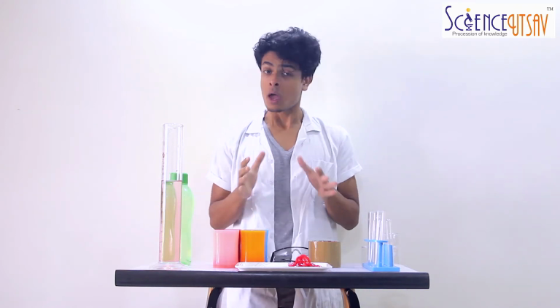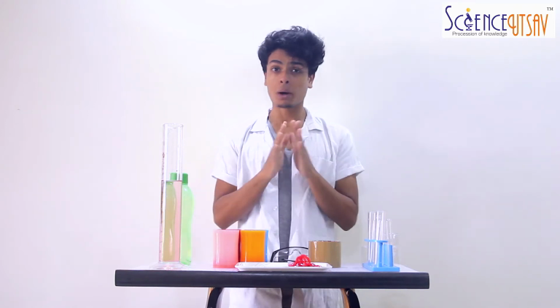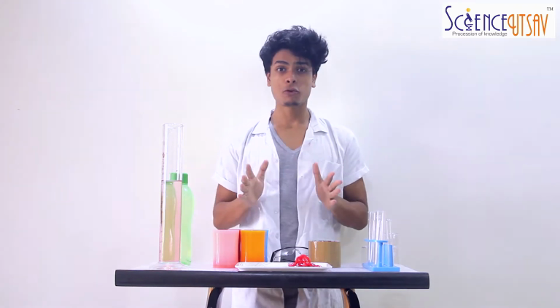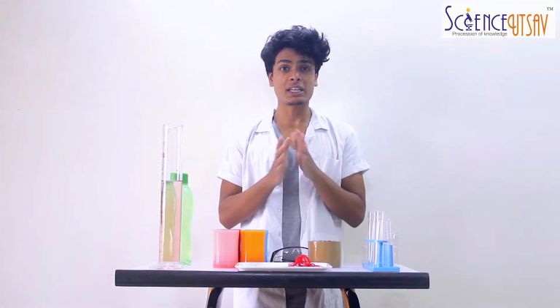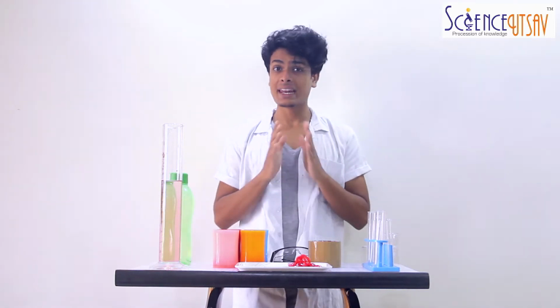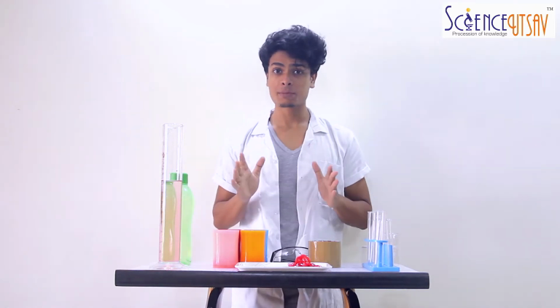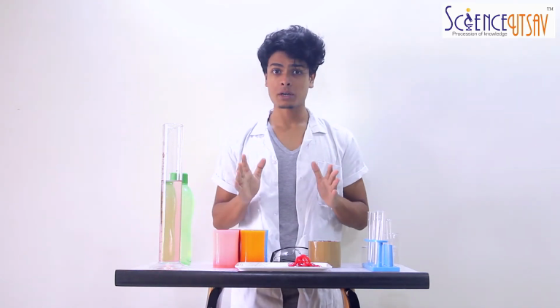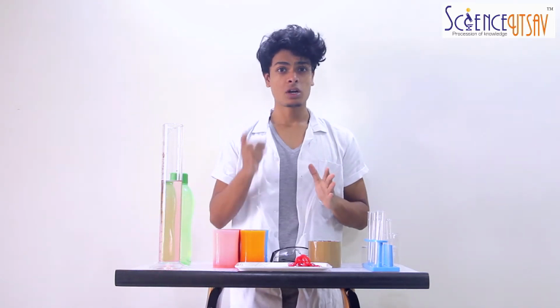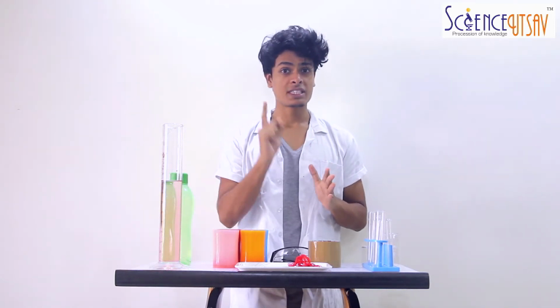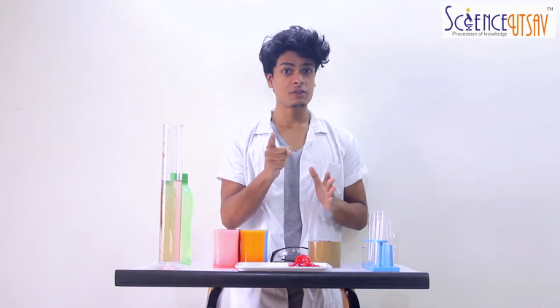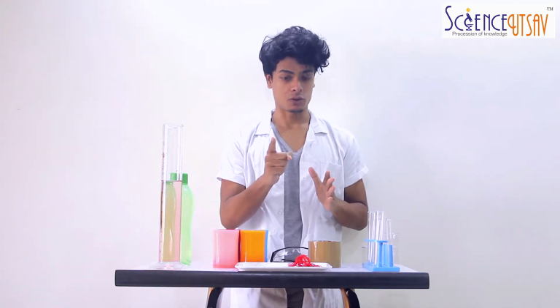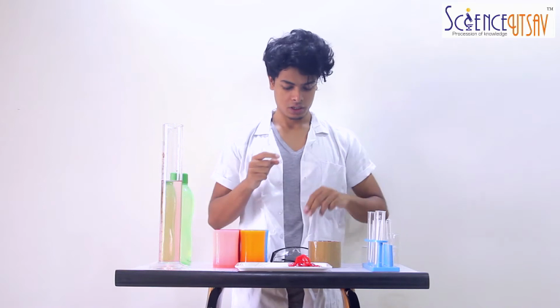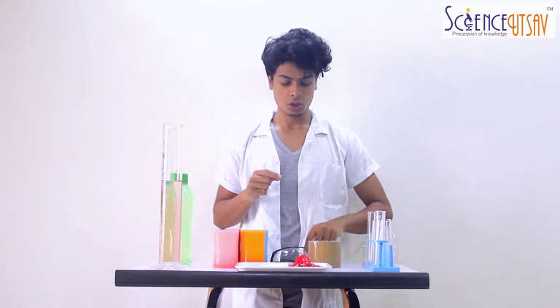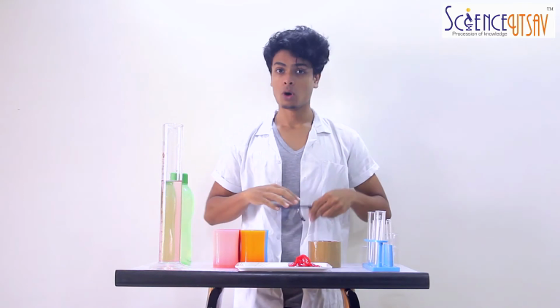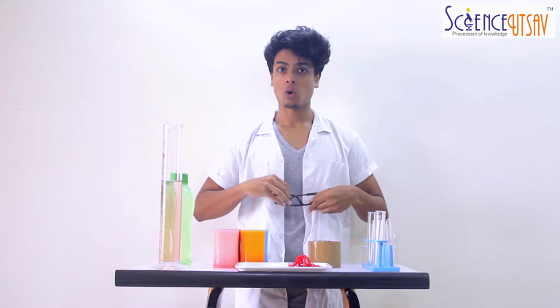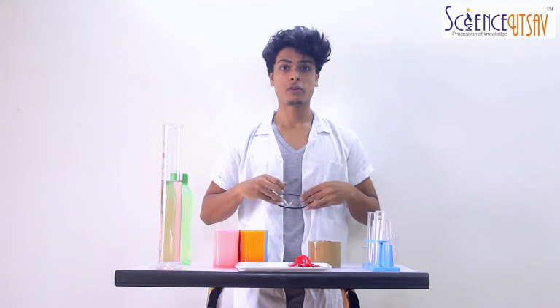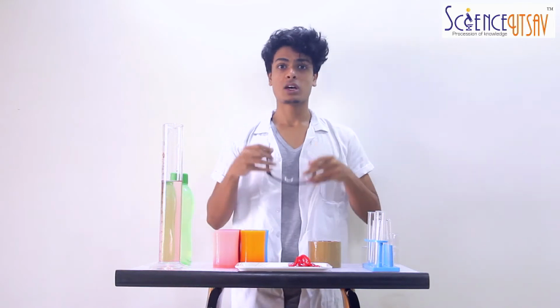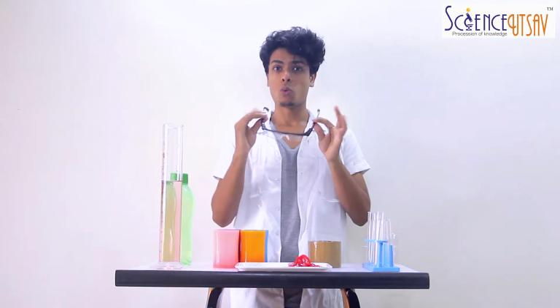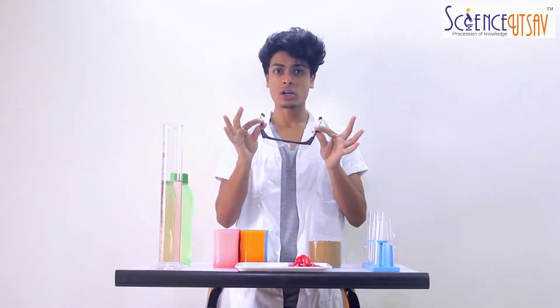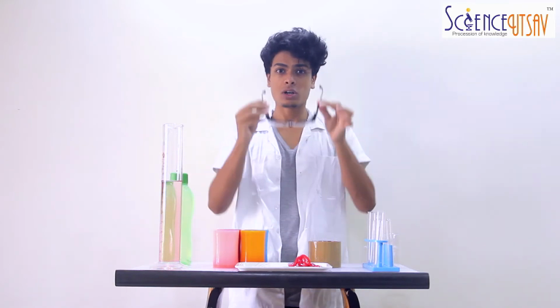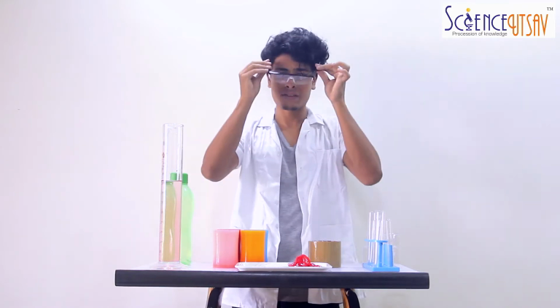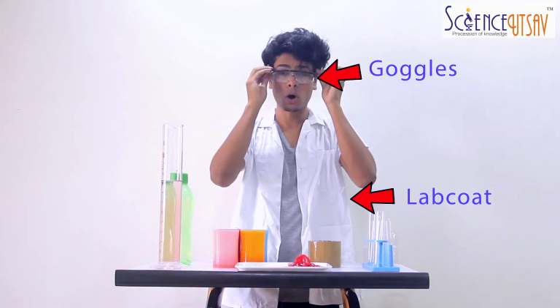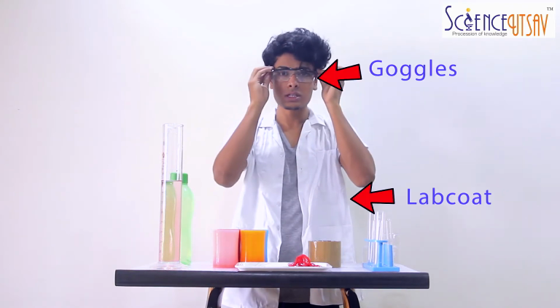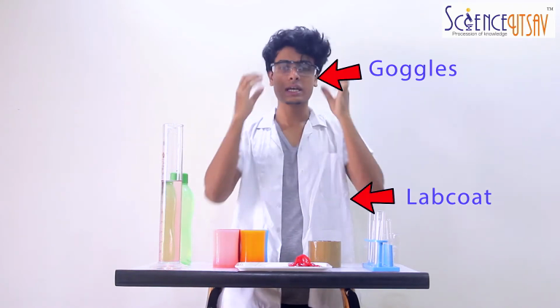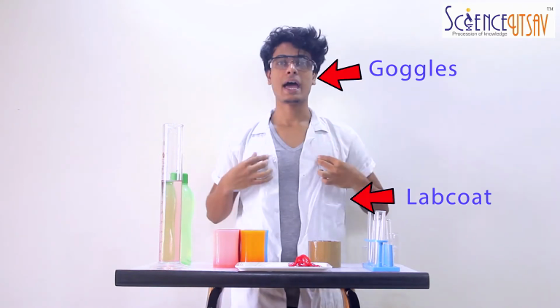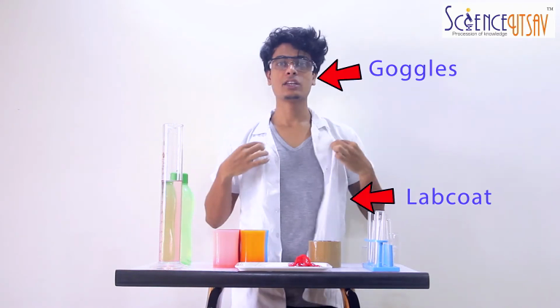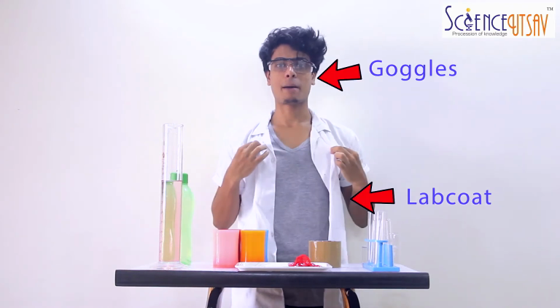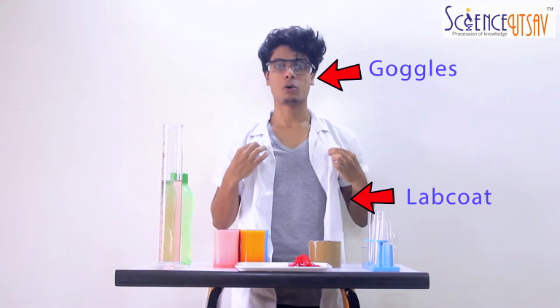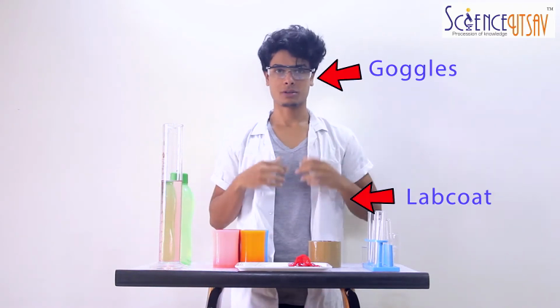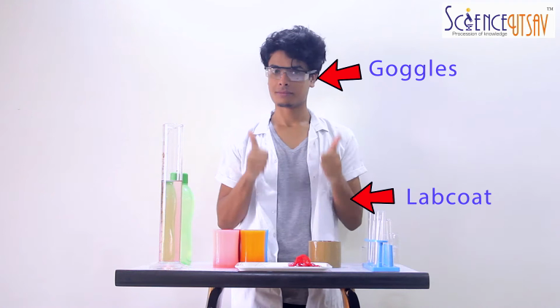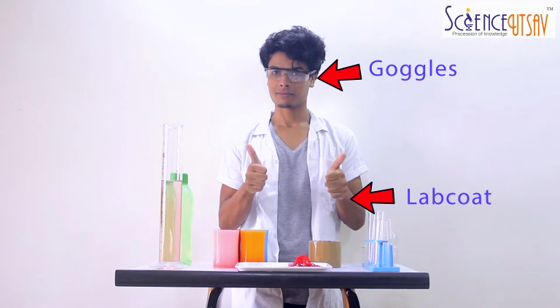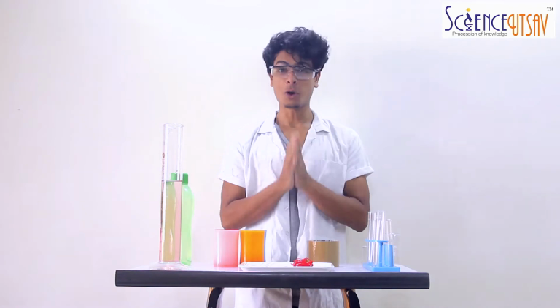But before starting any experiment, safety first. So always wear your safety goggles and your lab coat.